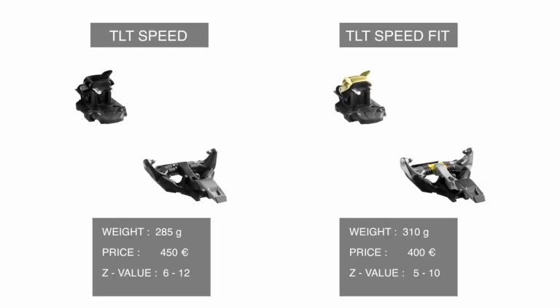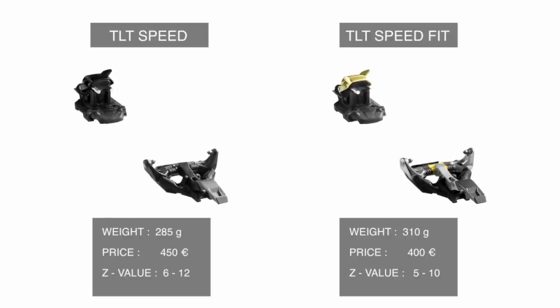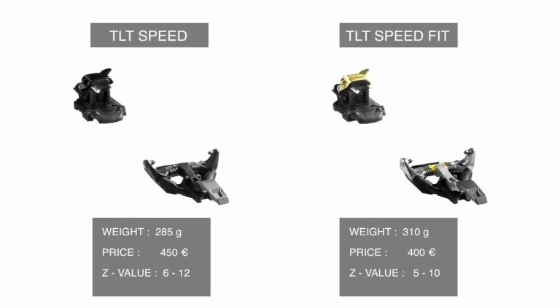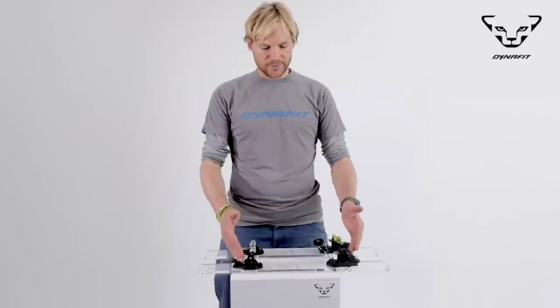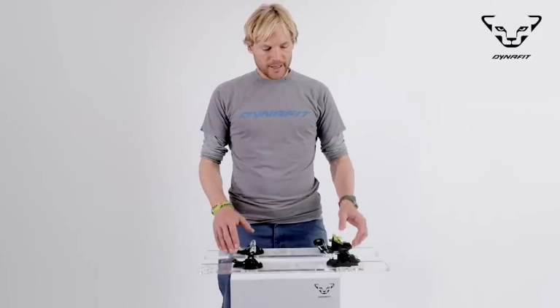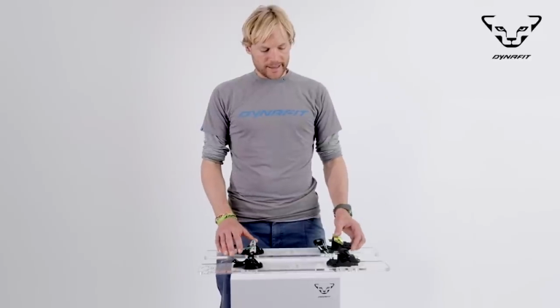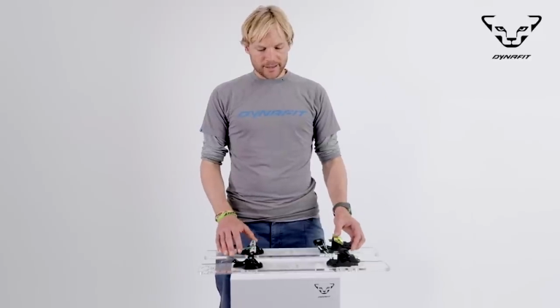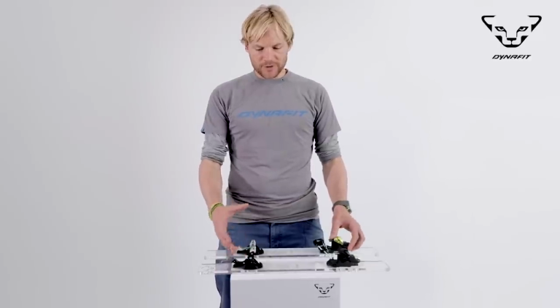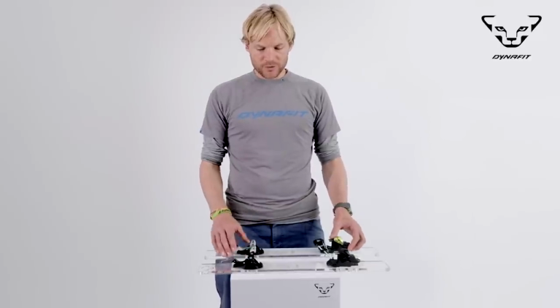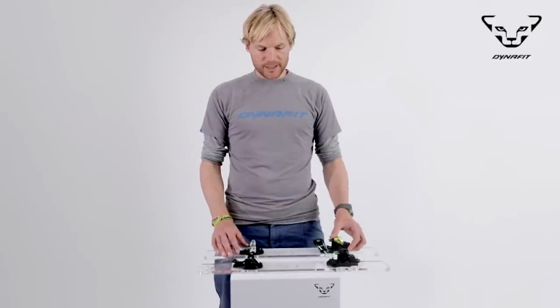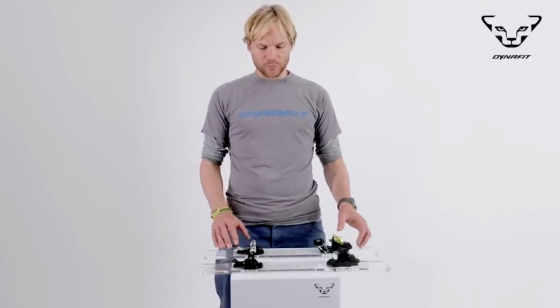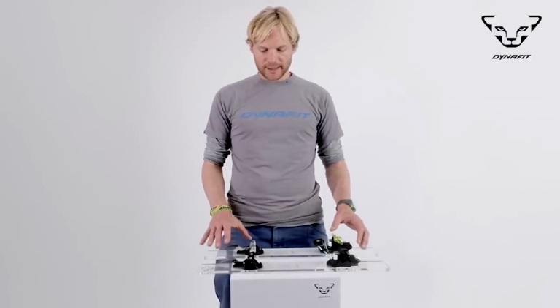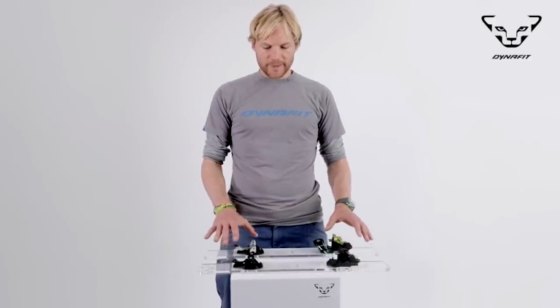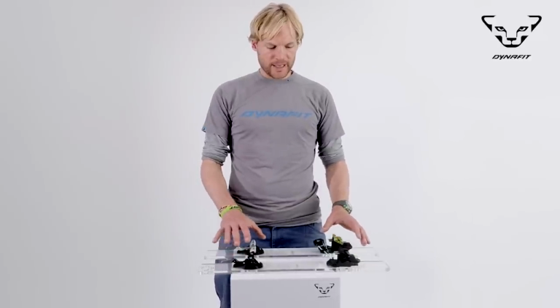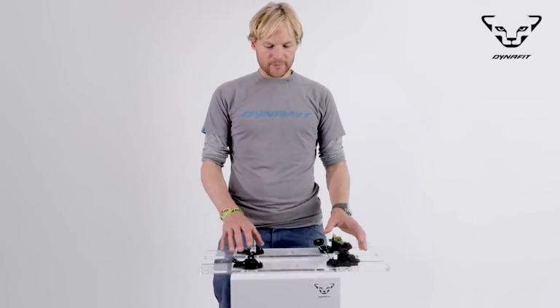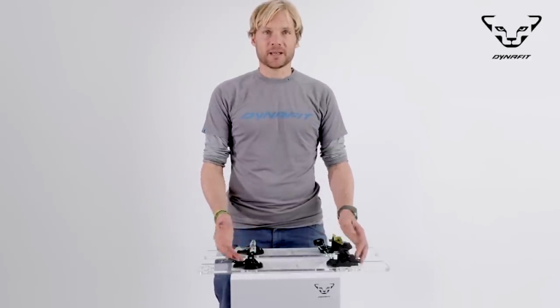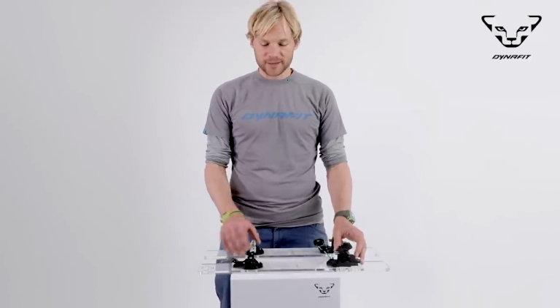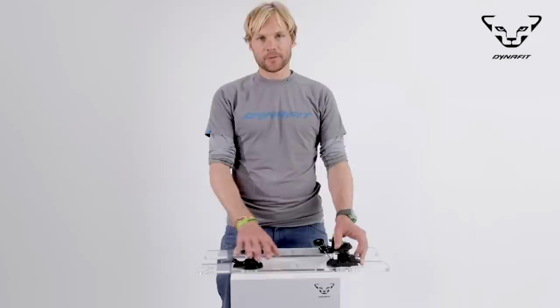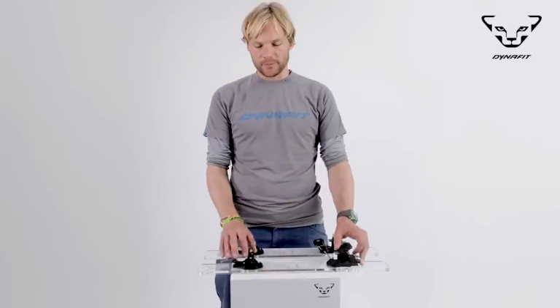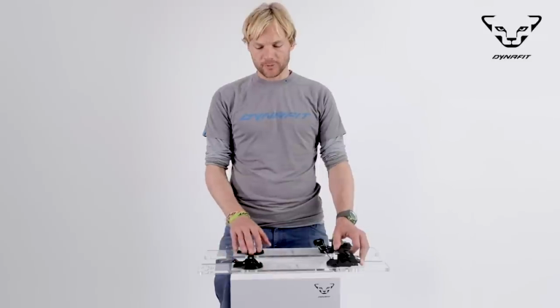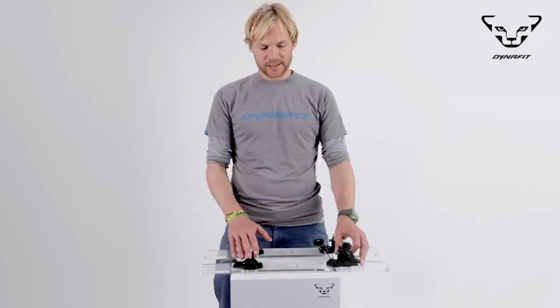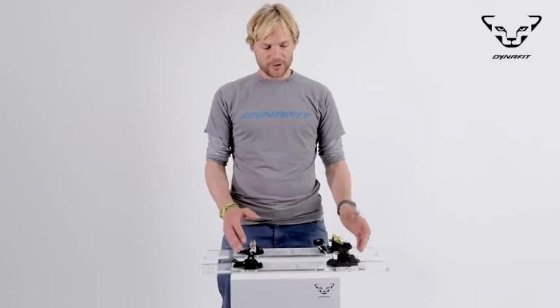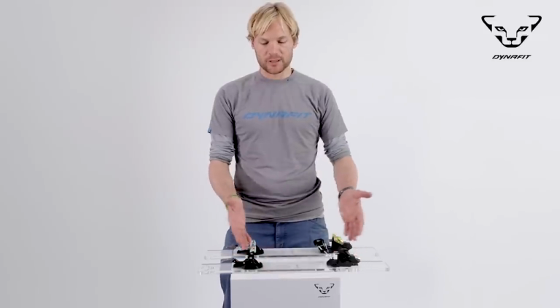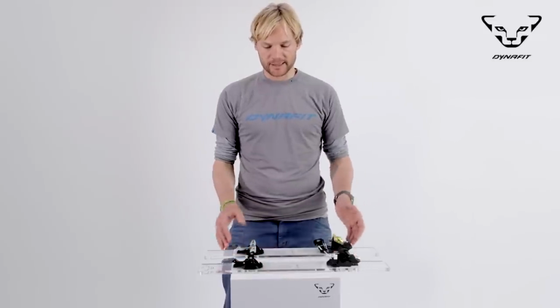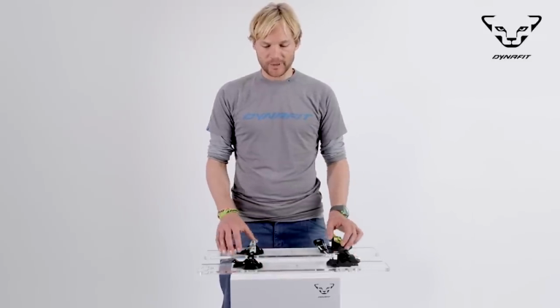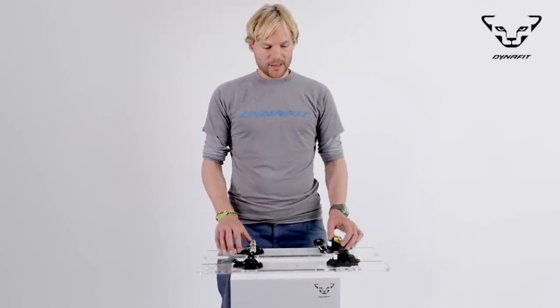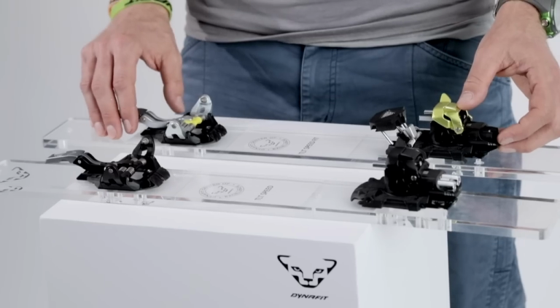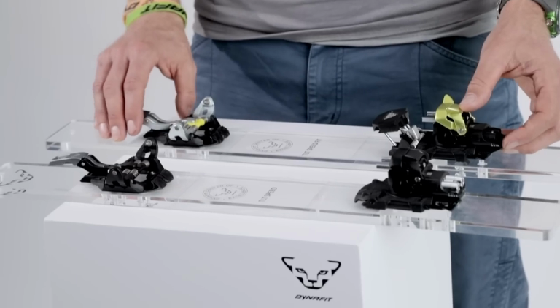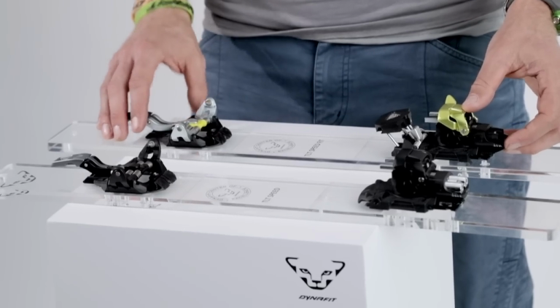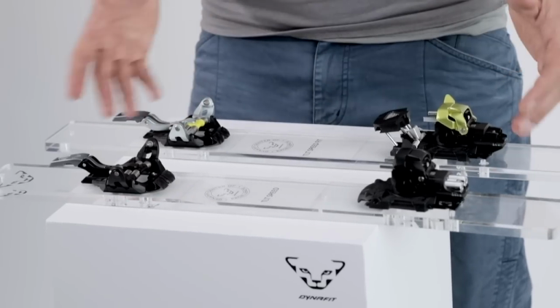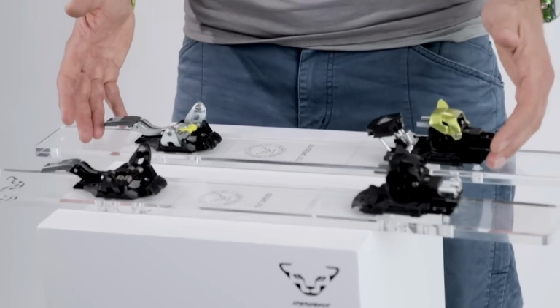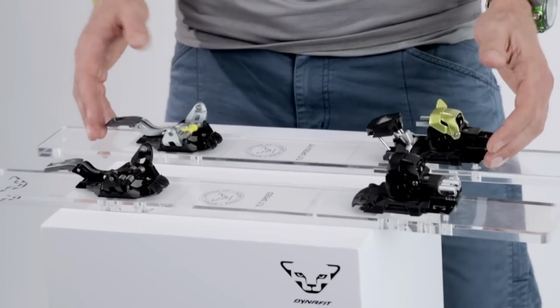Both come the same way: the Speedfit costs 400 euros and the Speed costs 450 euros. The difference between these two is, on one hand, the materials — the Speed has a full aluminium toe piece which accounts for the lighter weight.